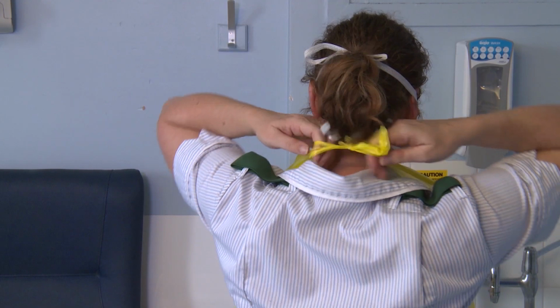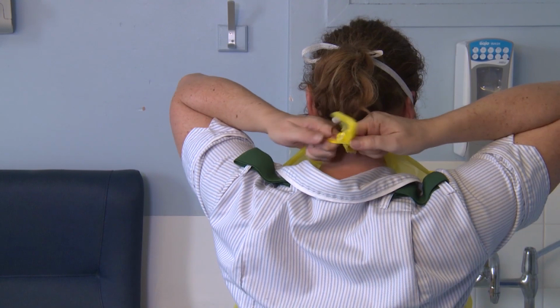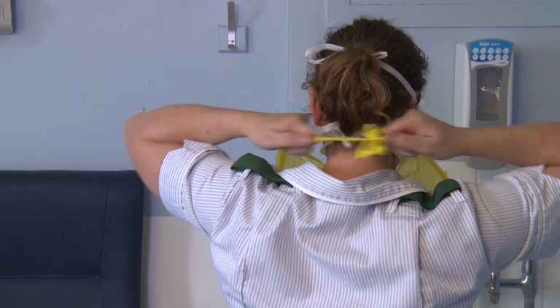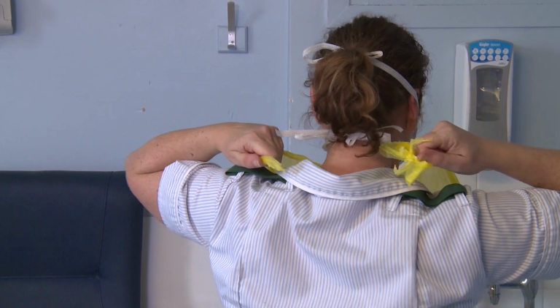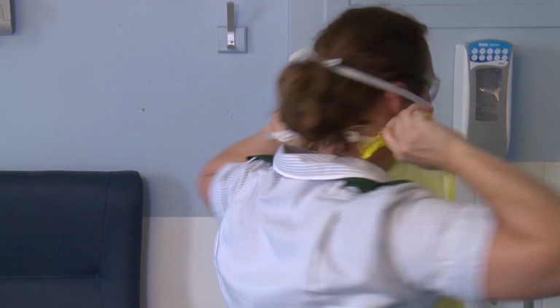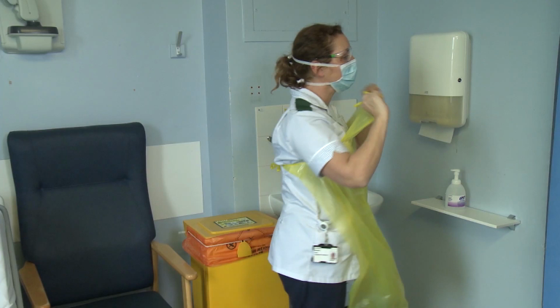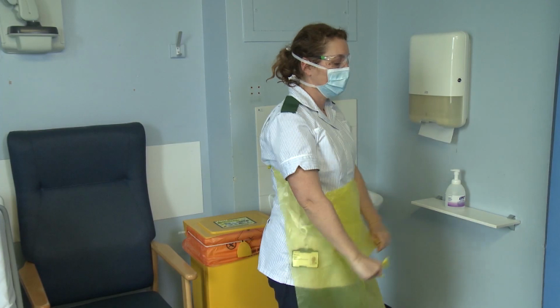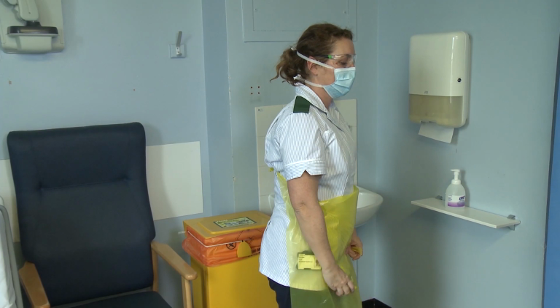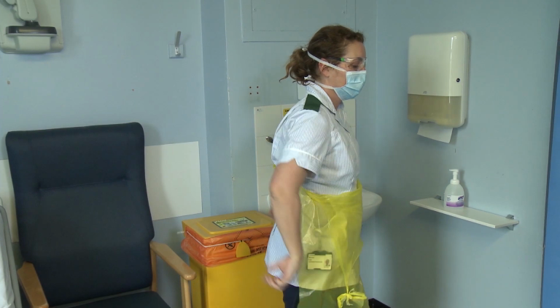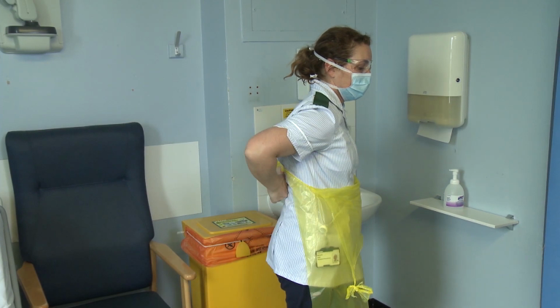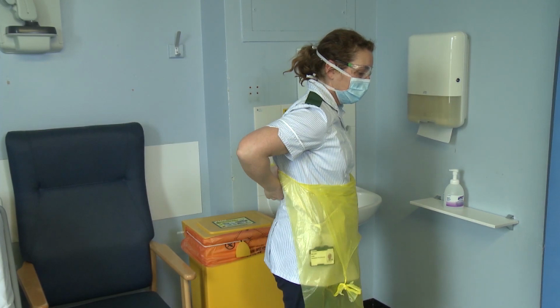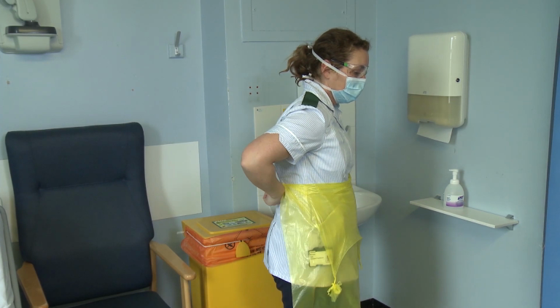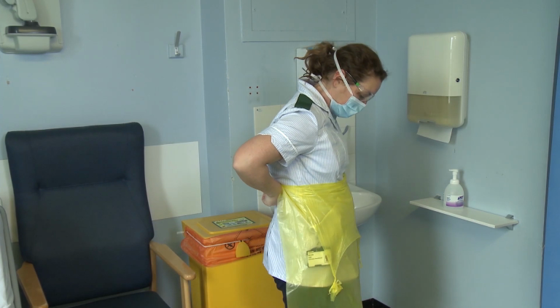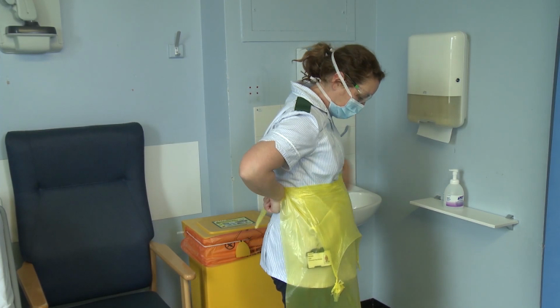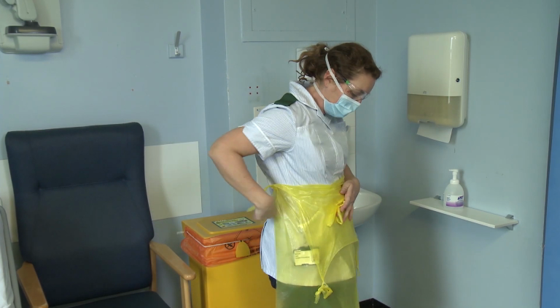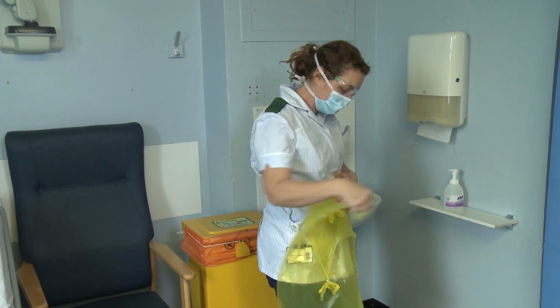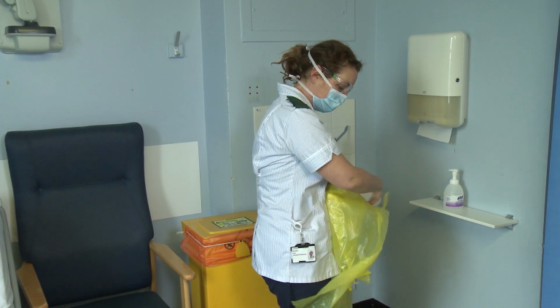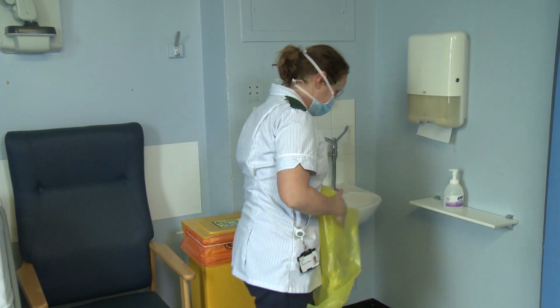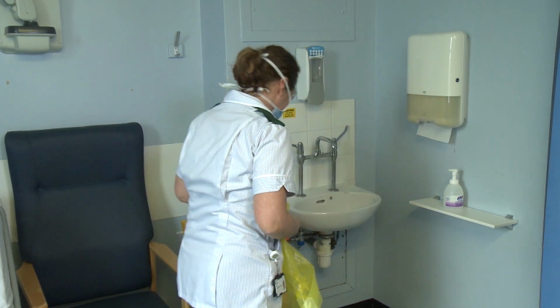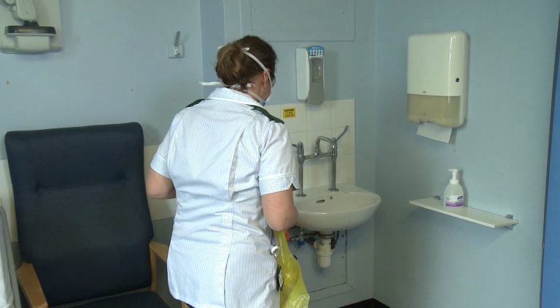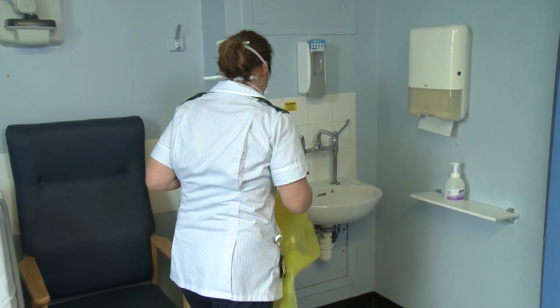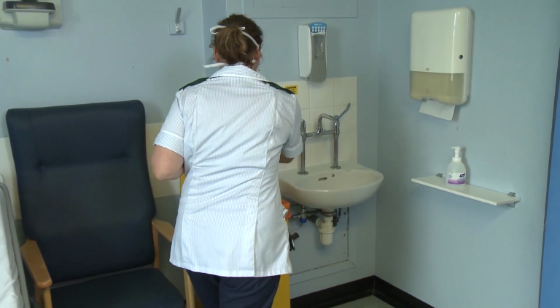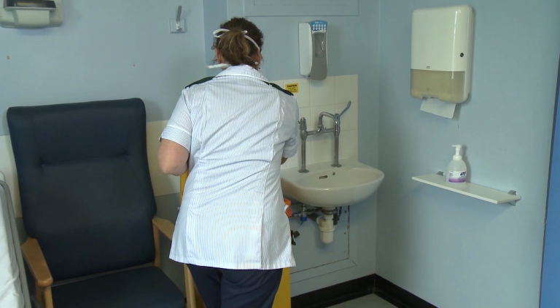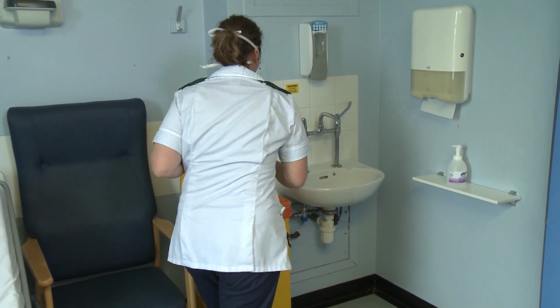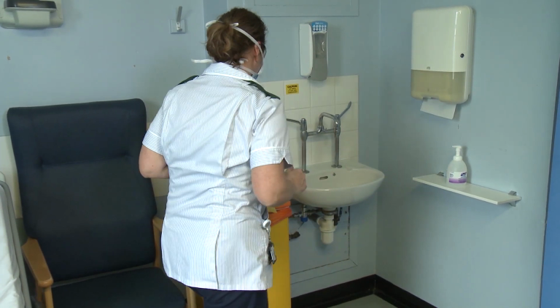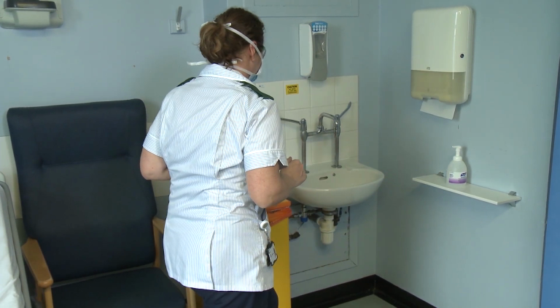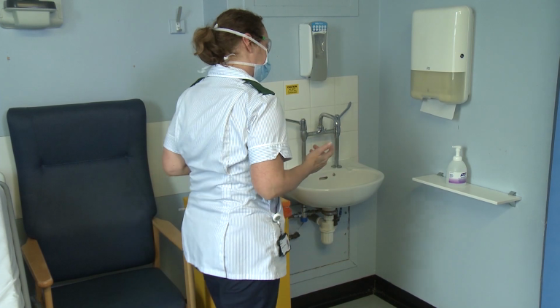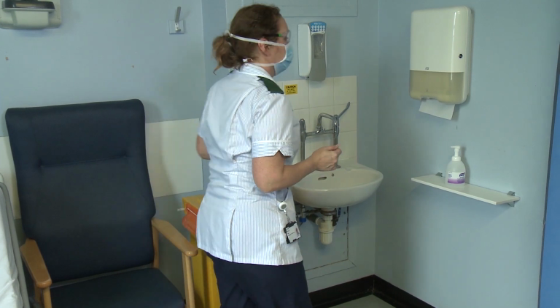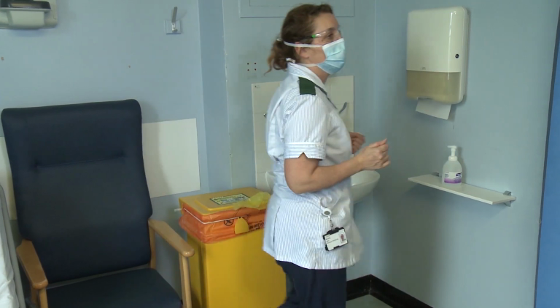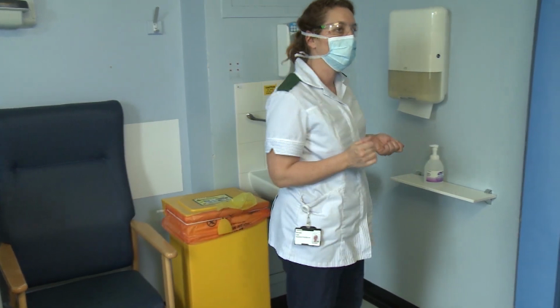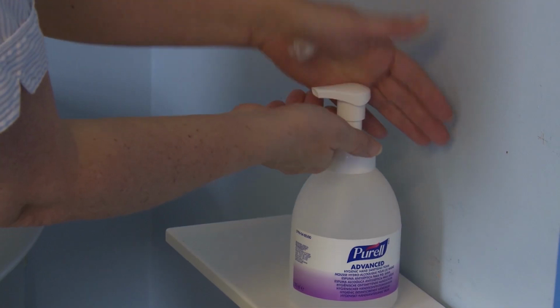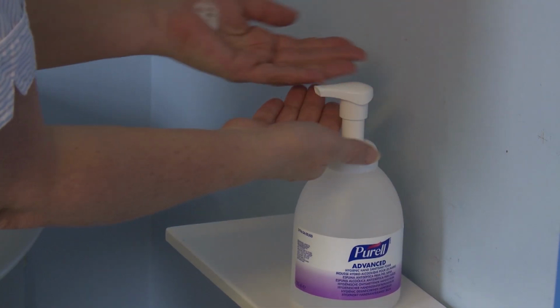Remove apron. Unfasten or break apron ties and pull away from the neck and shoulders, touching the inside of the apron only. Turn apron inside out, fold or roll into a bundle and discard.